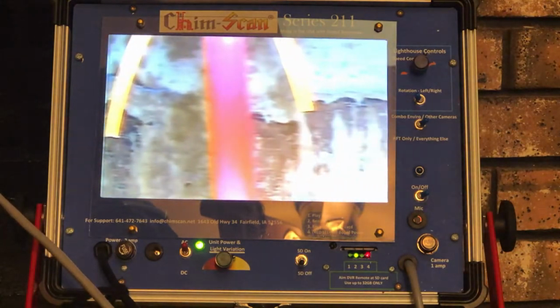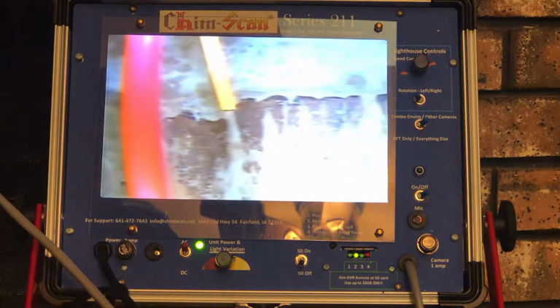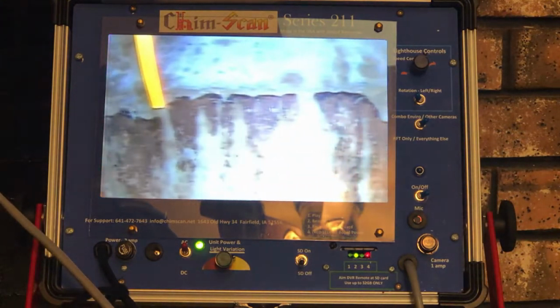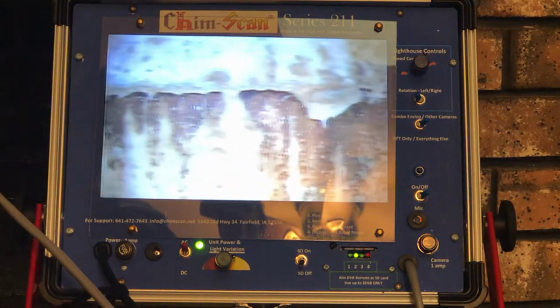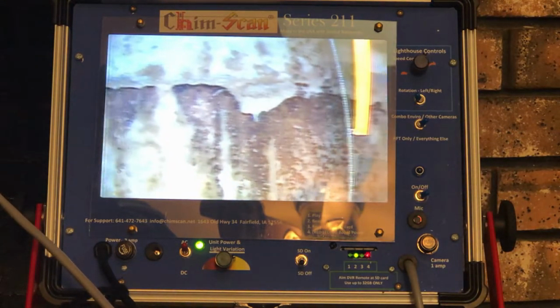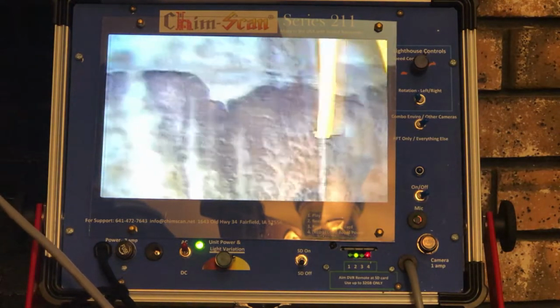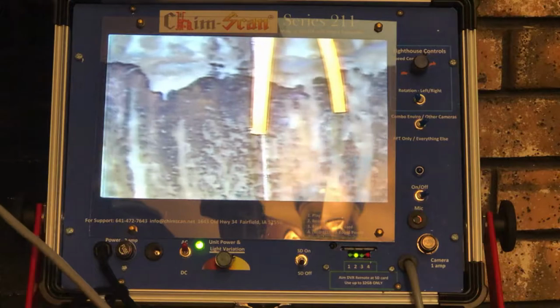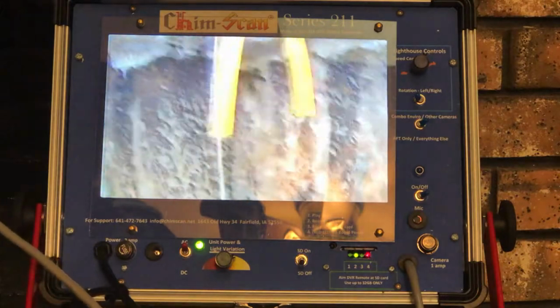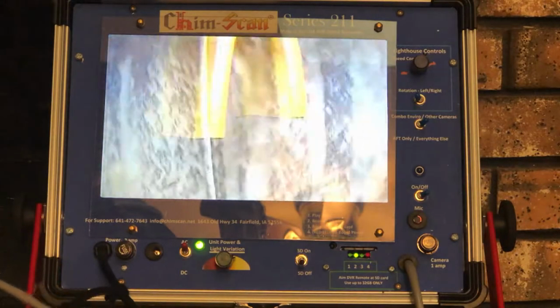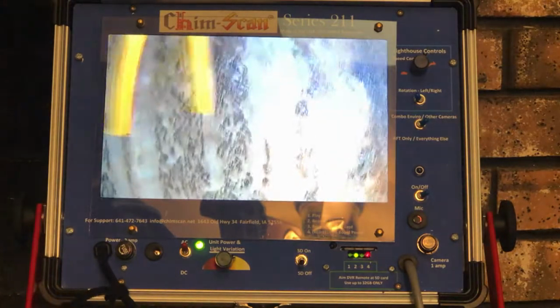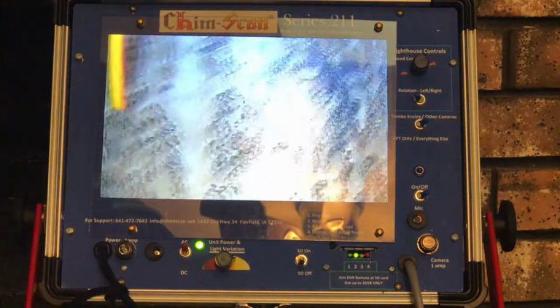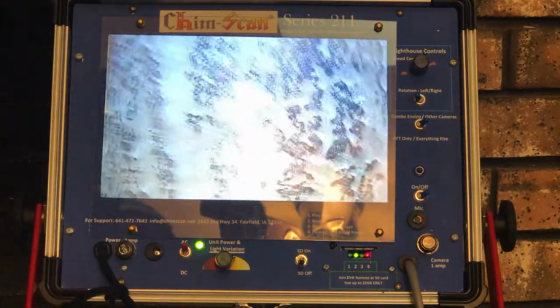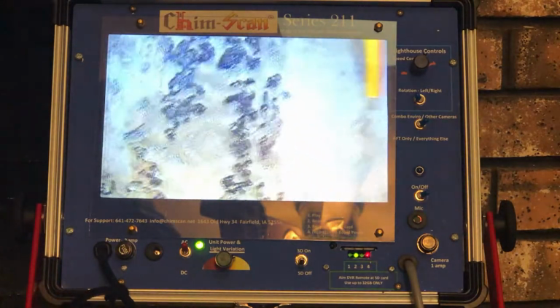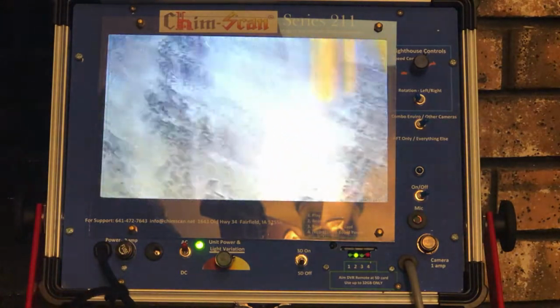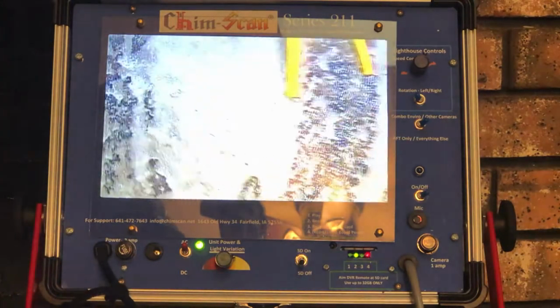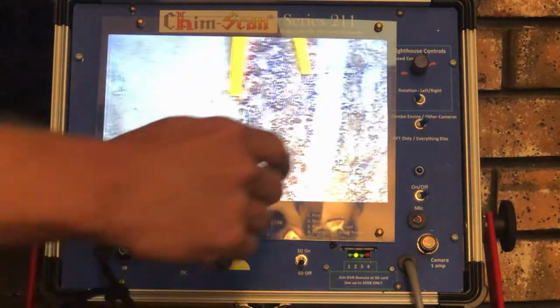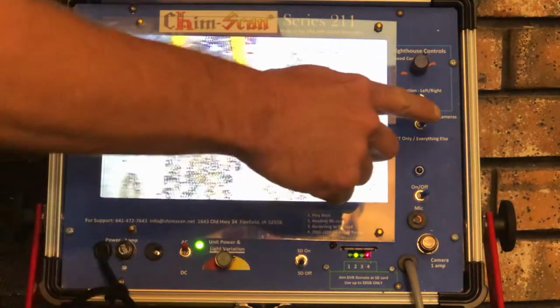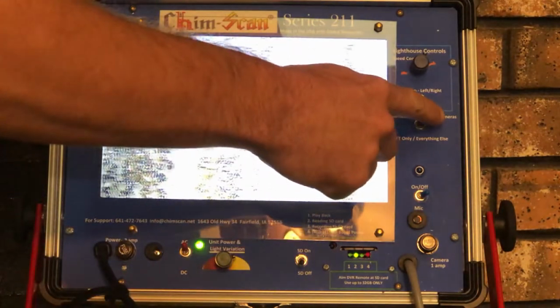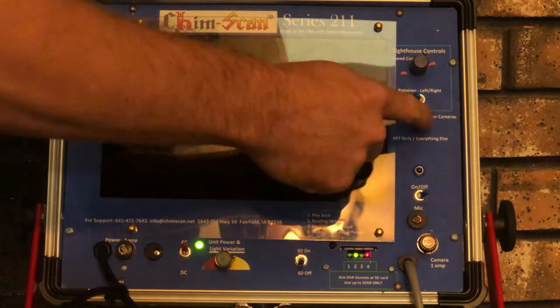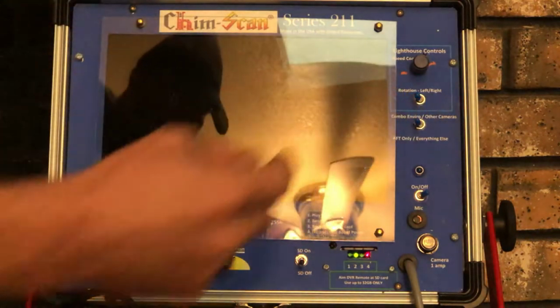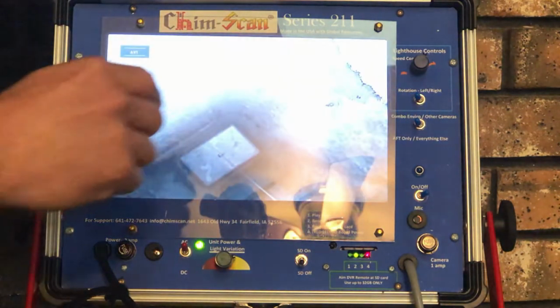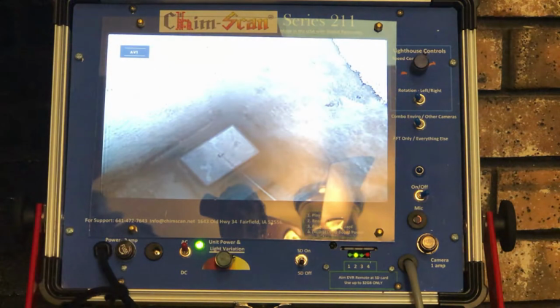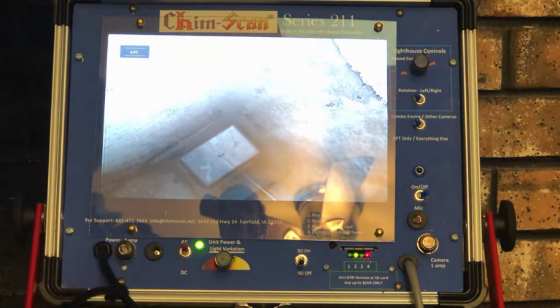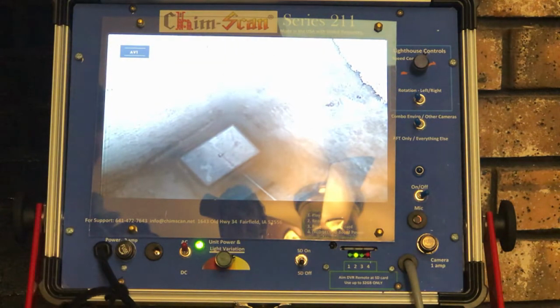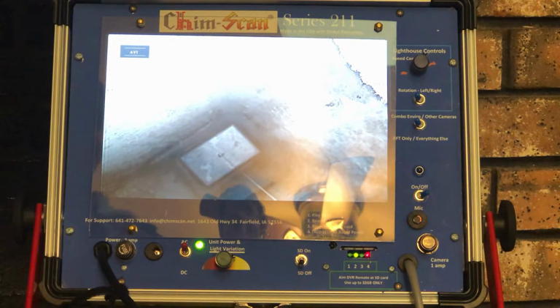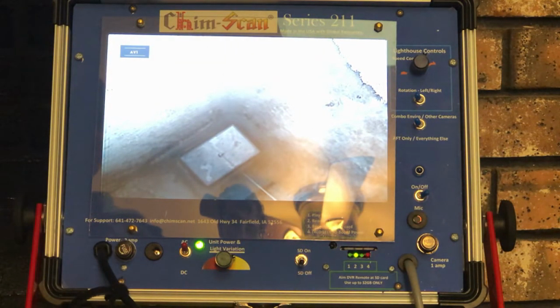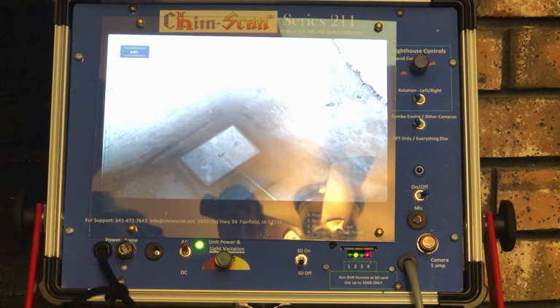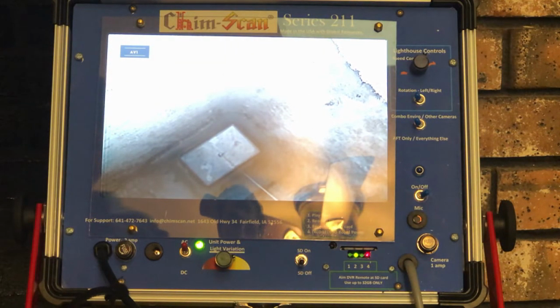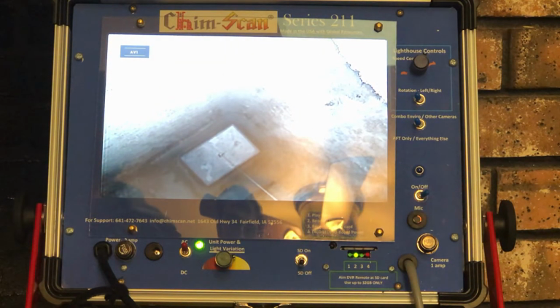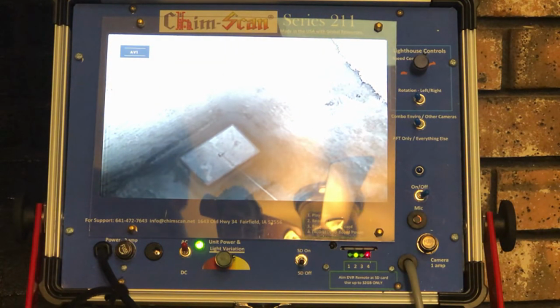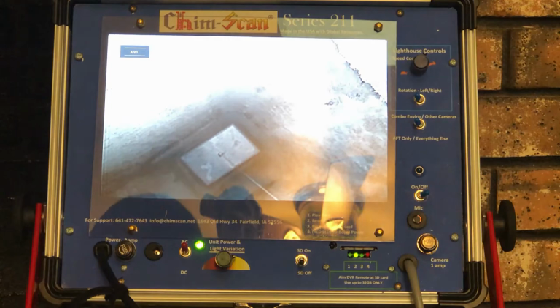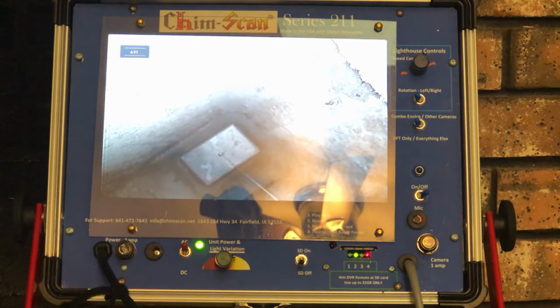As you can see, this system here looks to be in good condition. We can convert back to our other camera, where you'll see all the way out to the top where our locktop damper is installed.